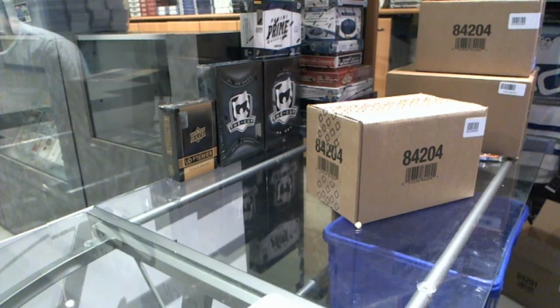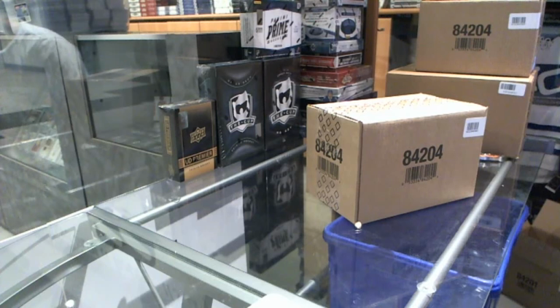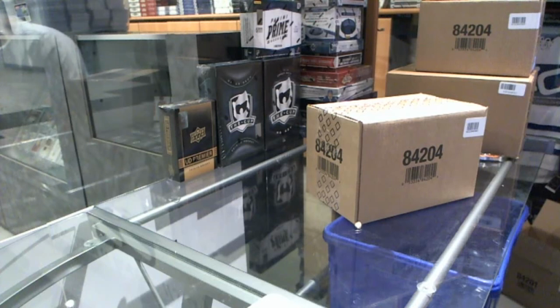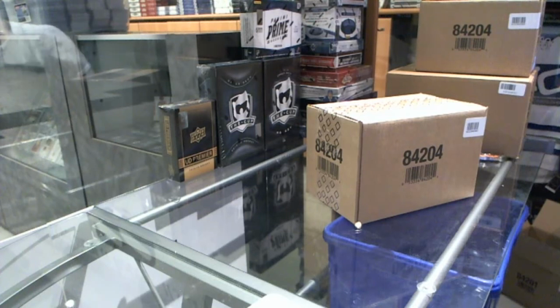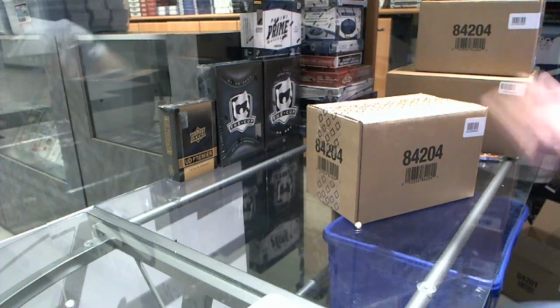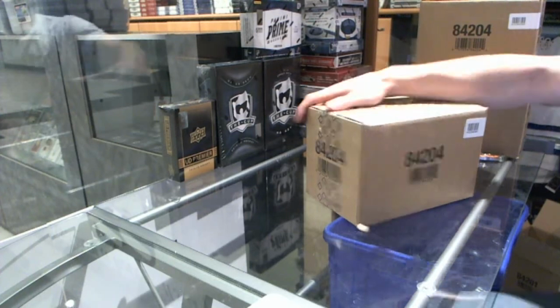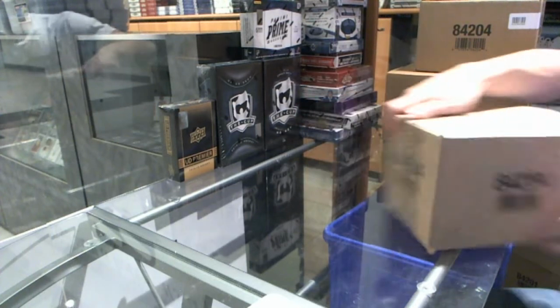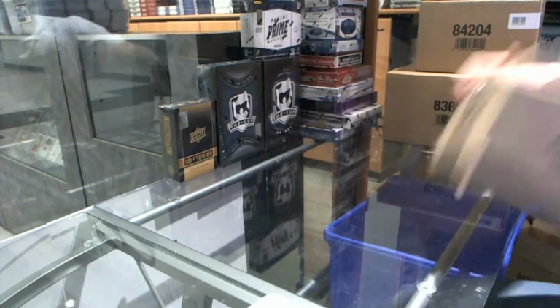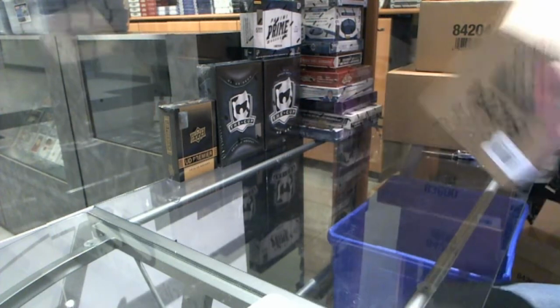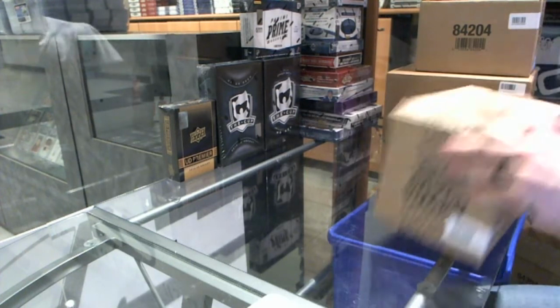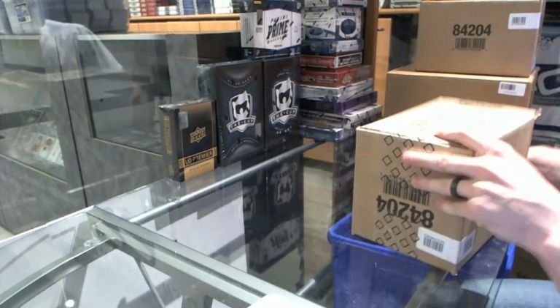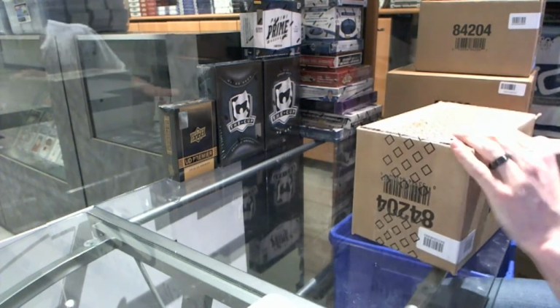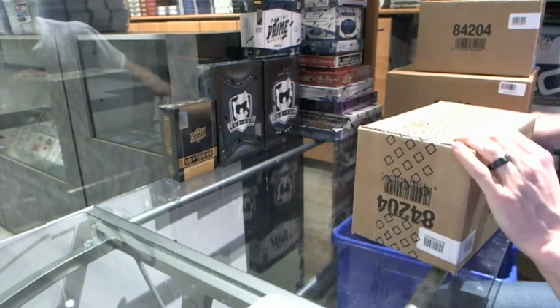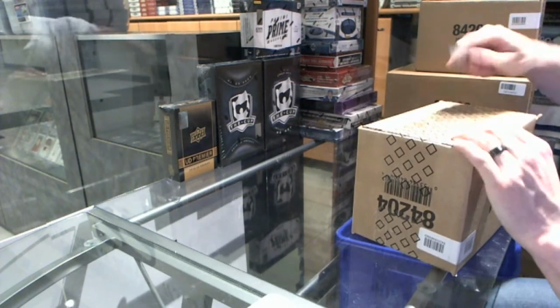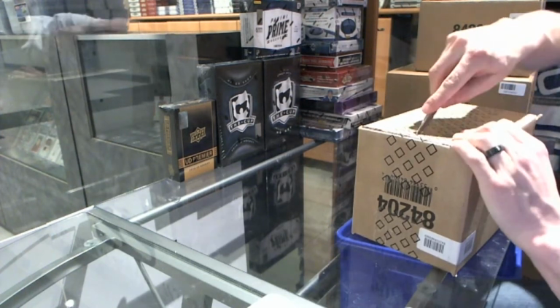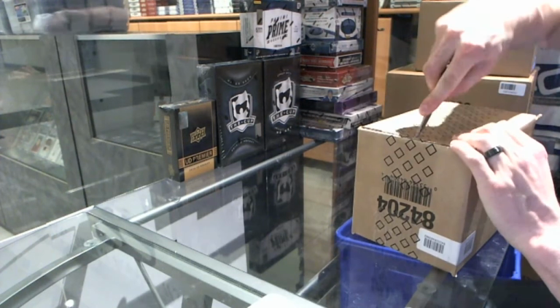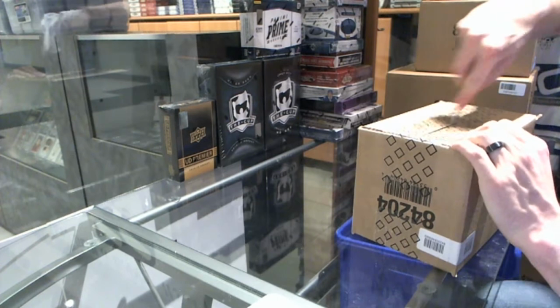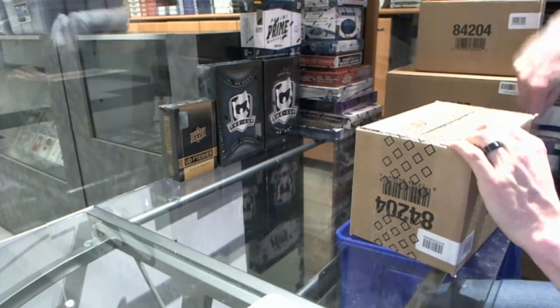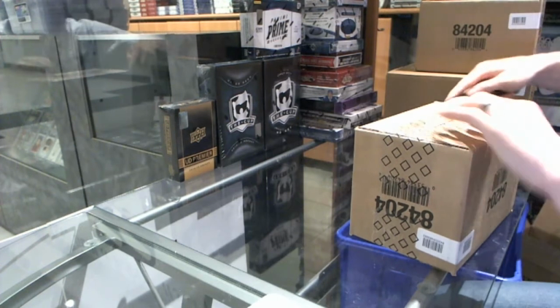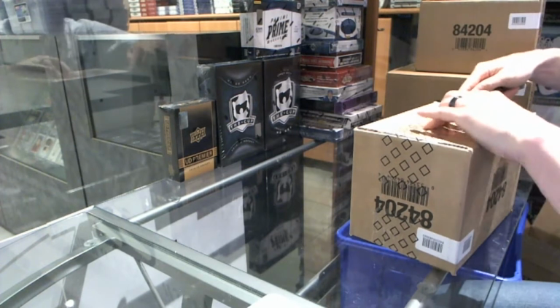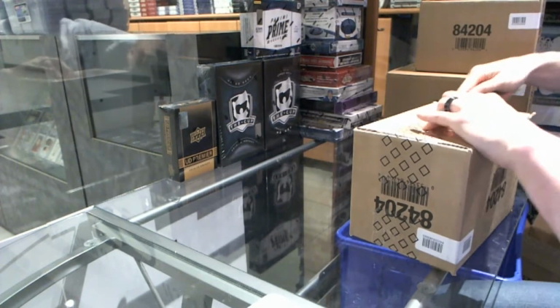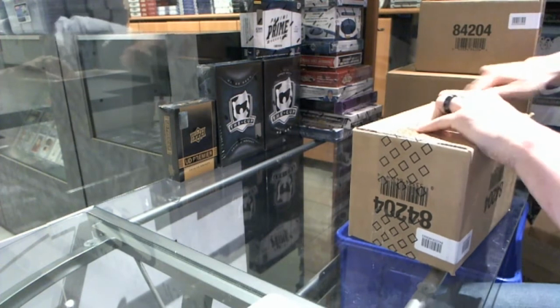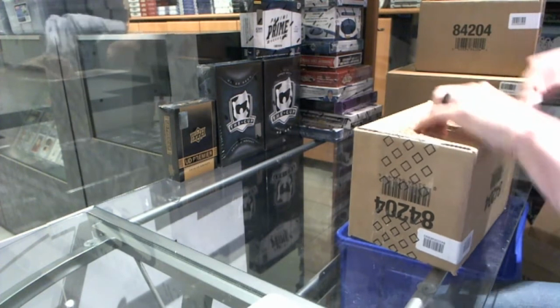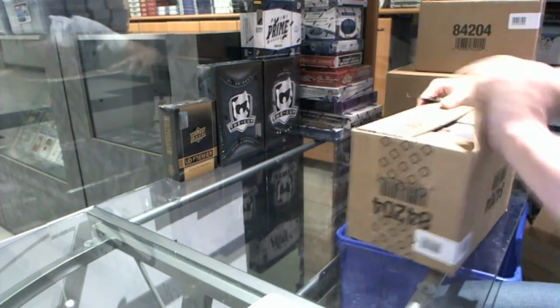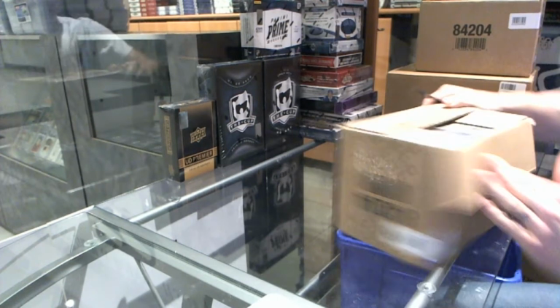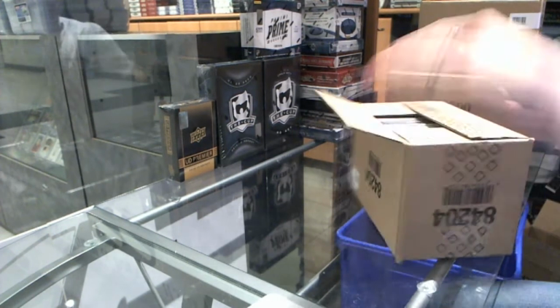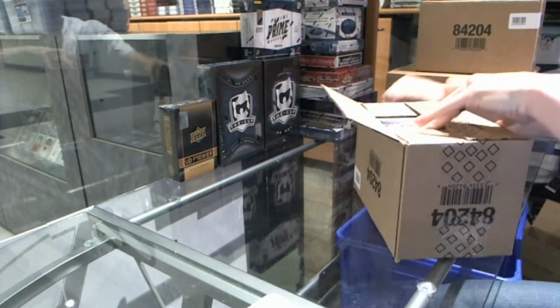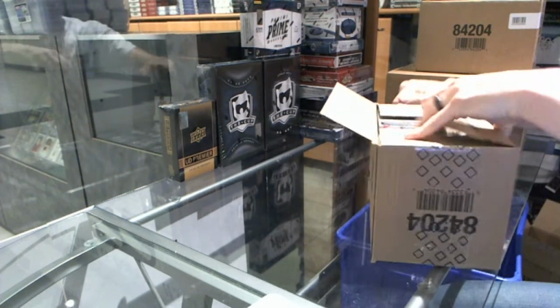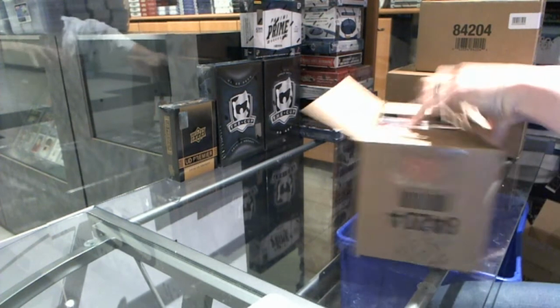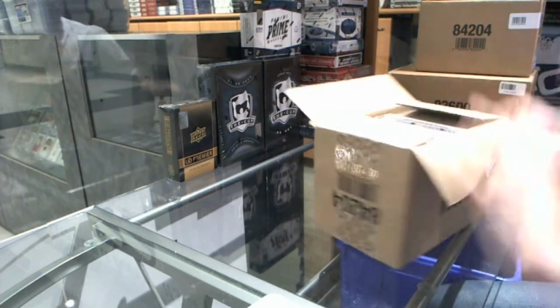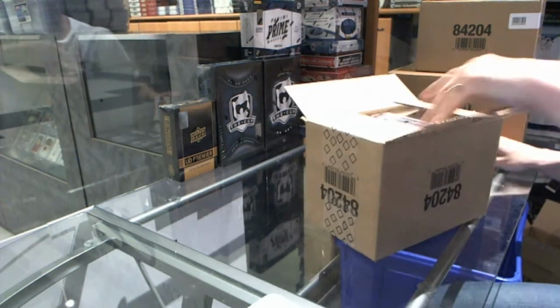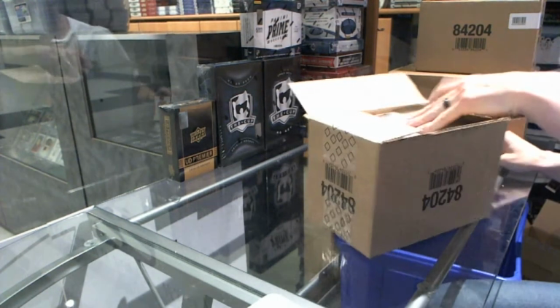Here we go — C&C group rank number 53, 29, 15, 16. Upper Deck Artifacts 10-box case break.